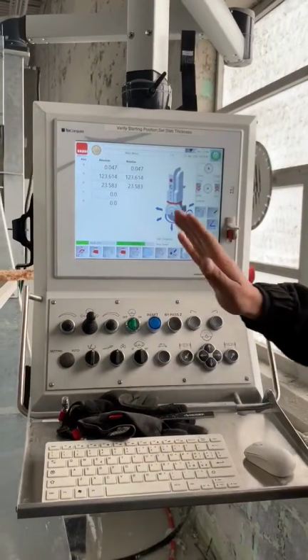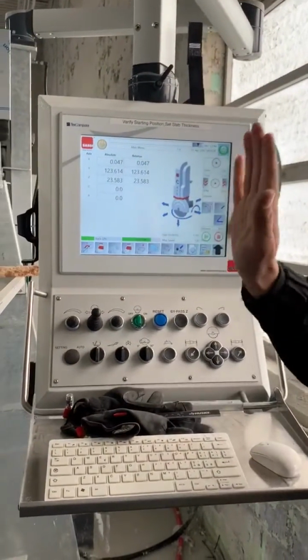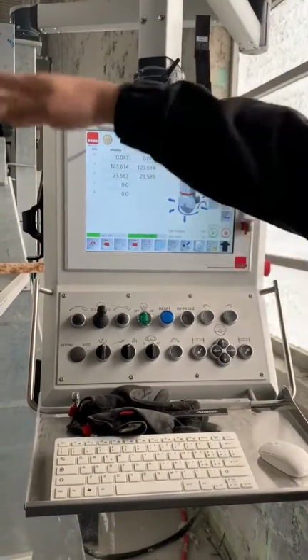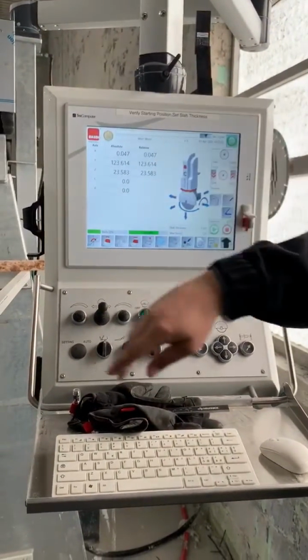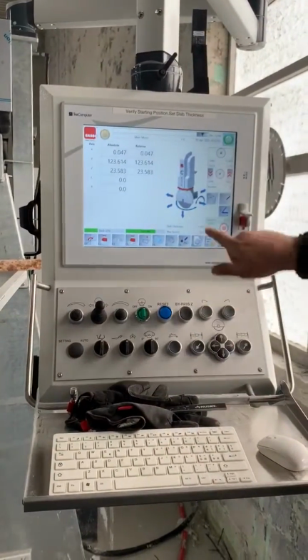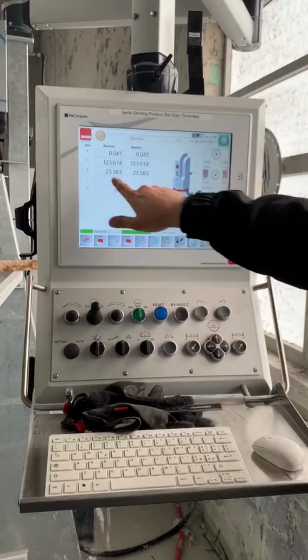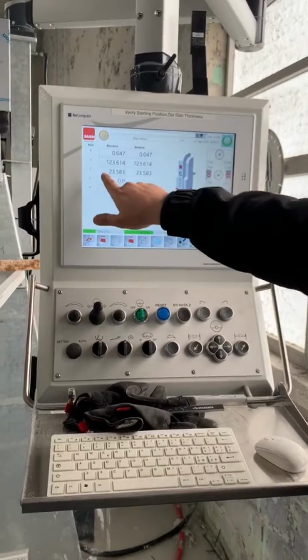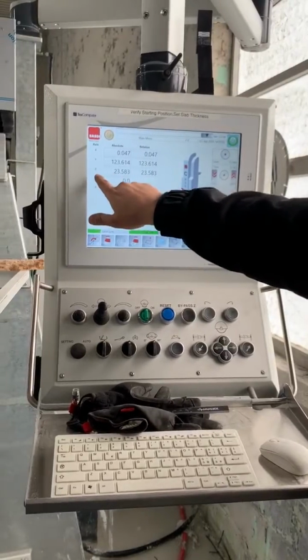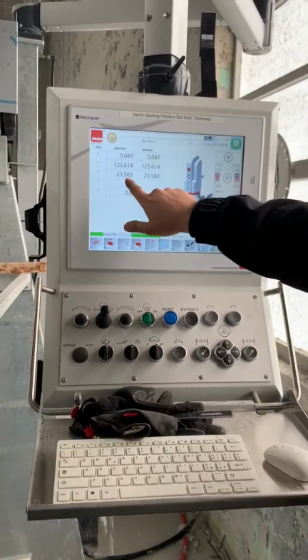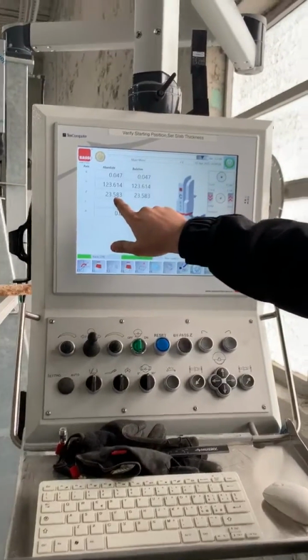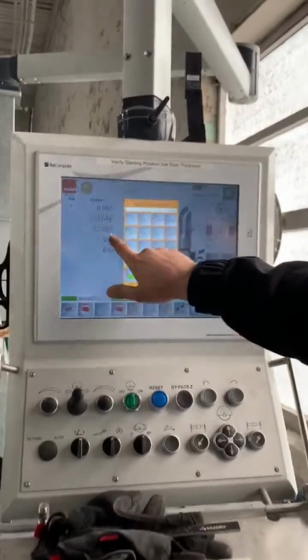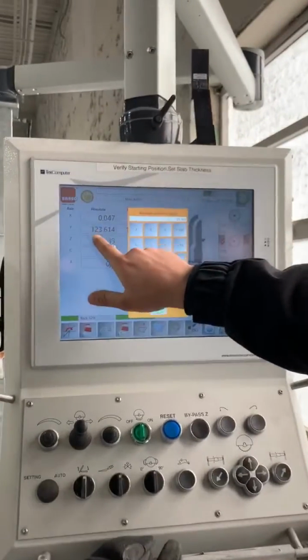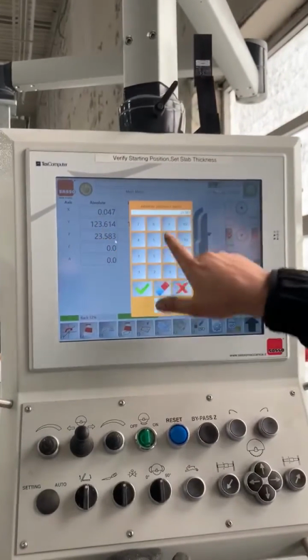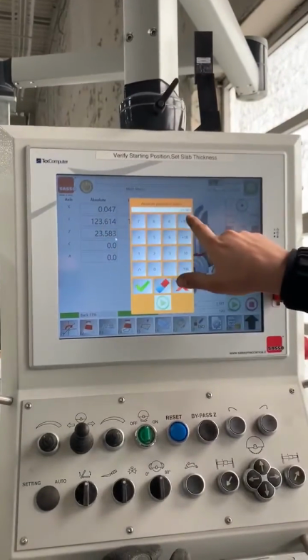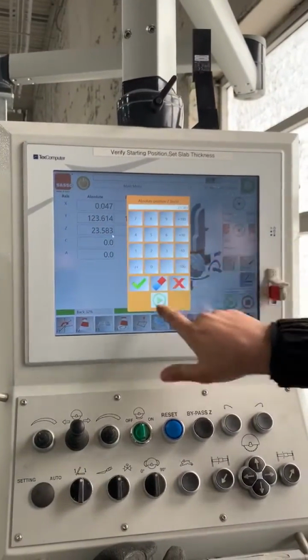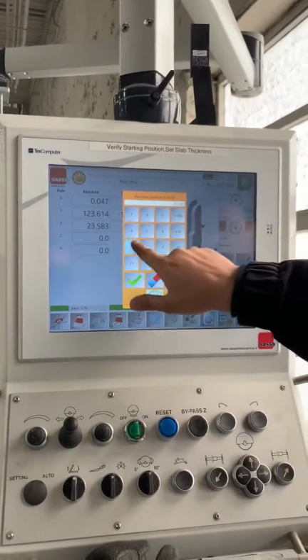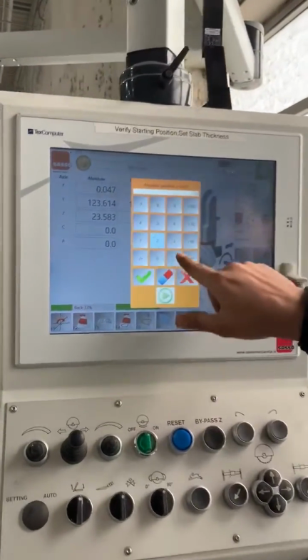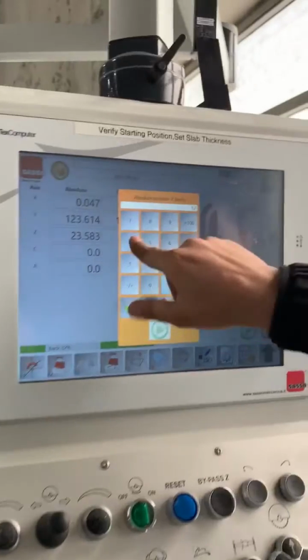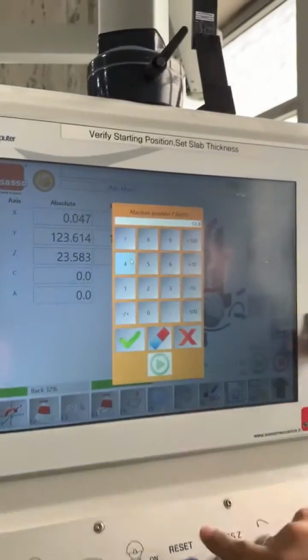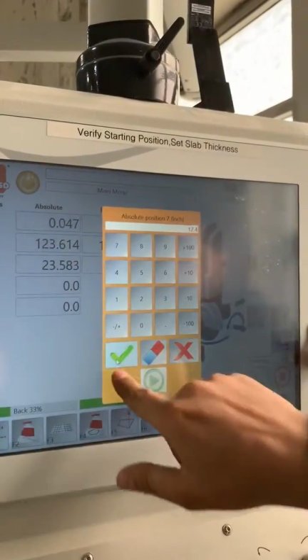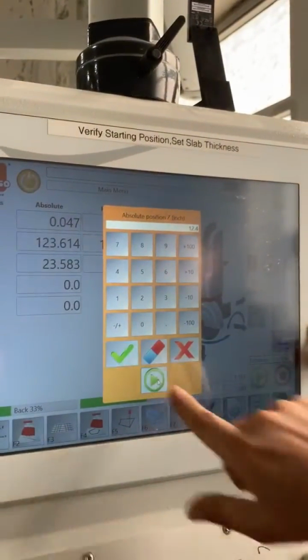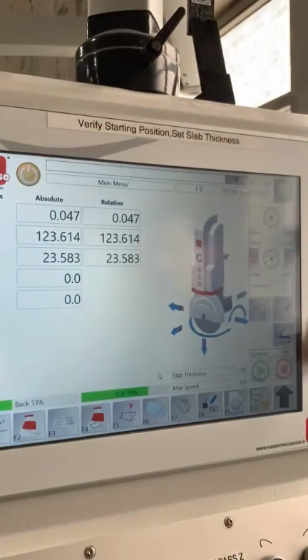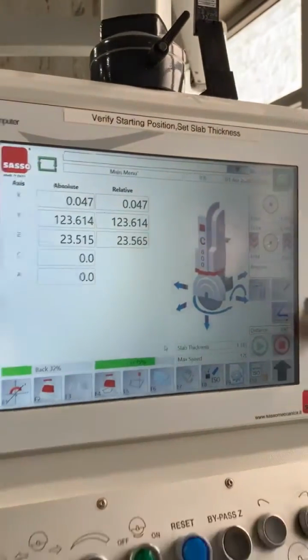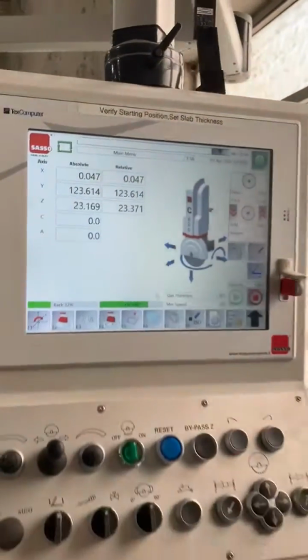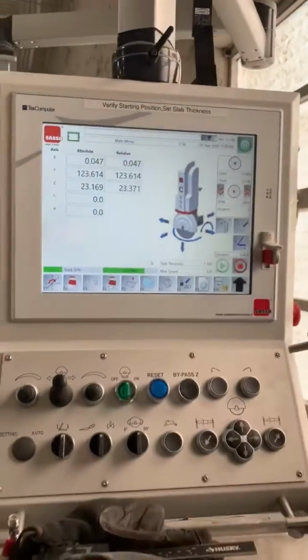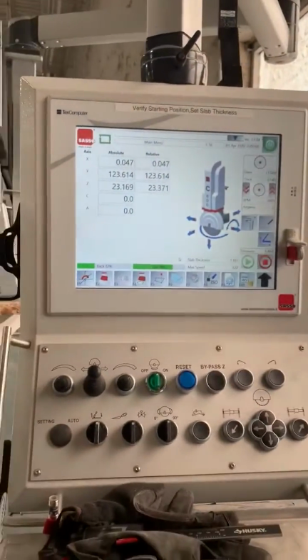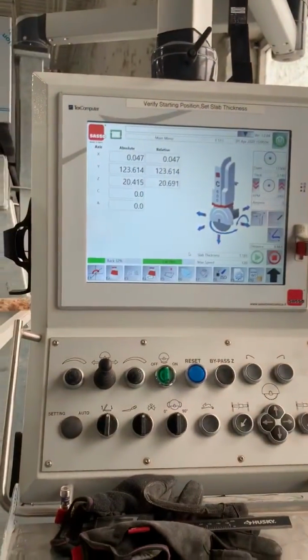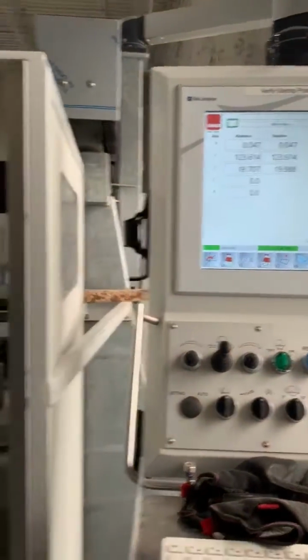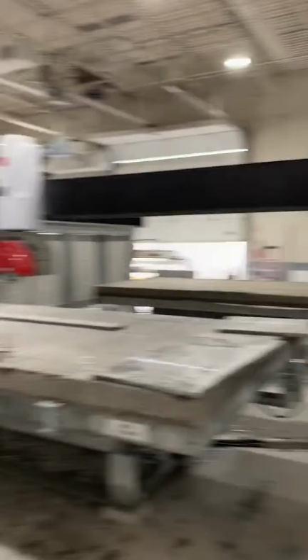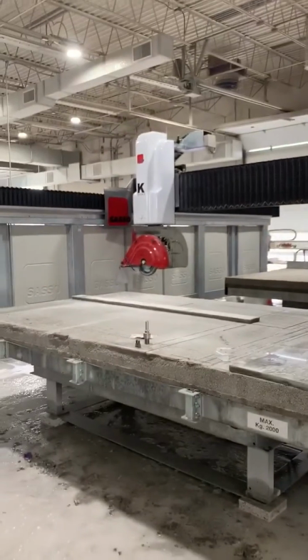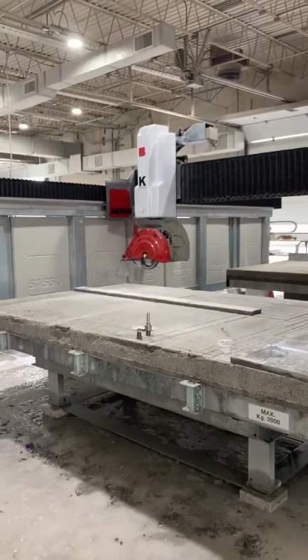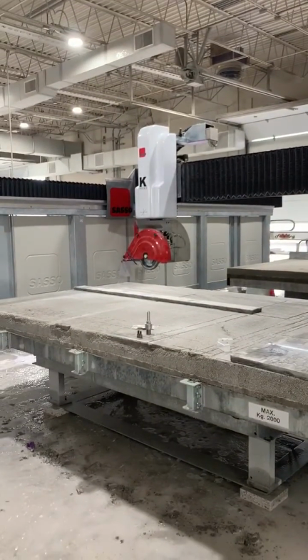Right now it's positioned off to the table. We're going to click Z absolute. Z absolute — we're going to do 12.4. Check and play. So it's going to drop down in position.